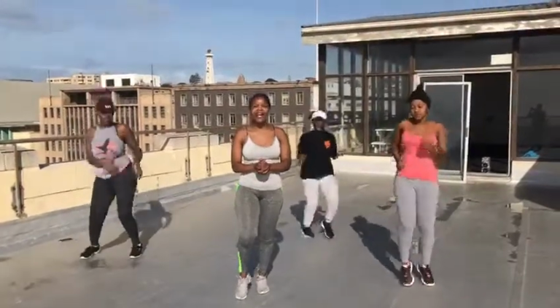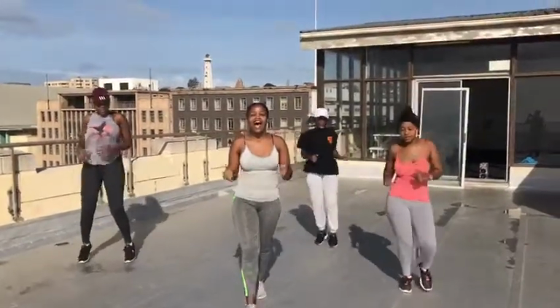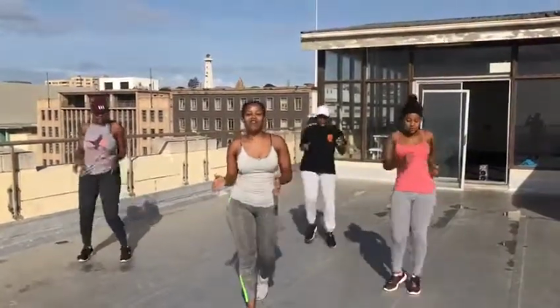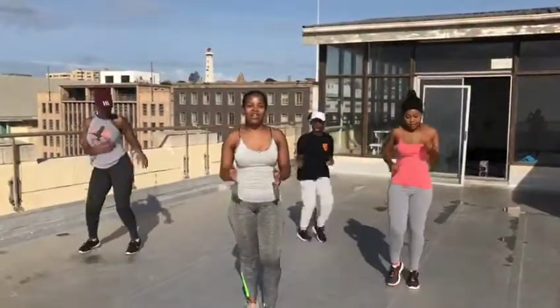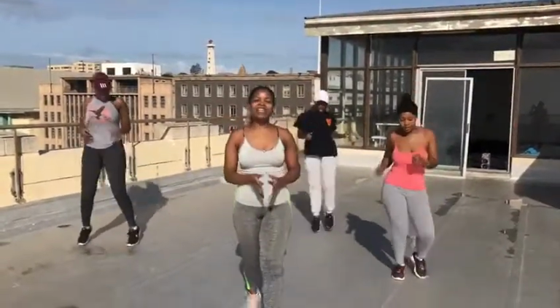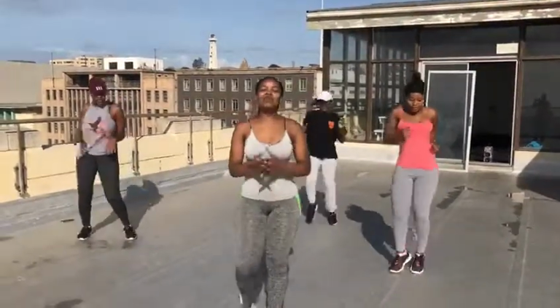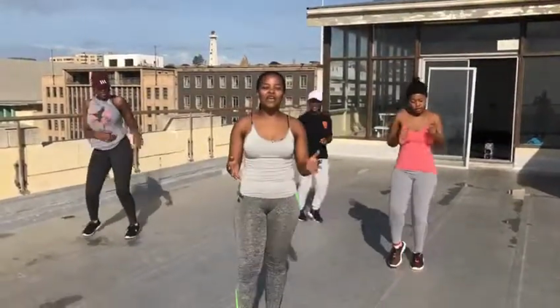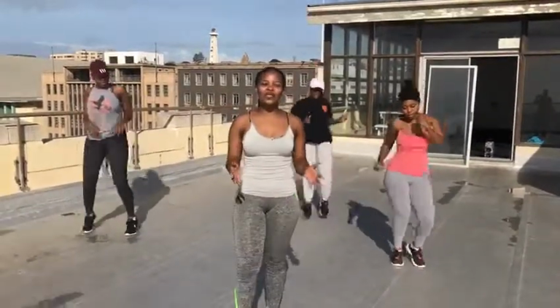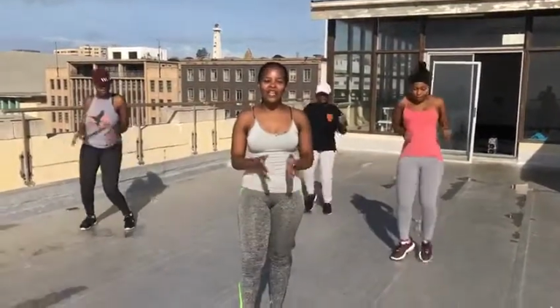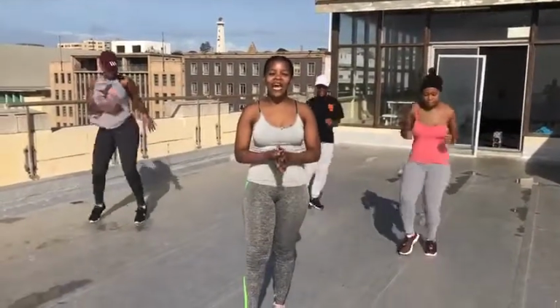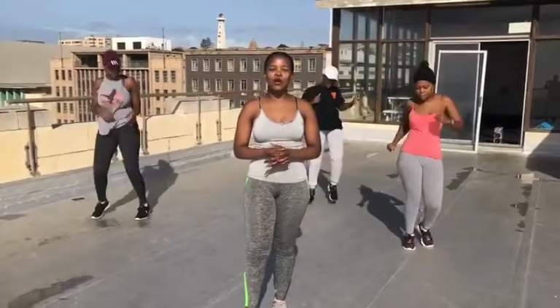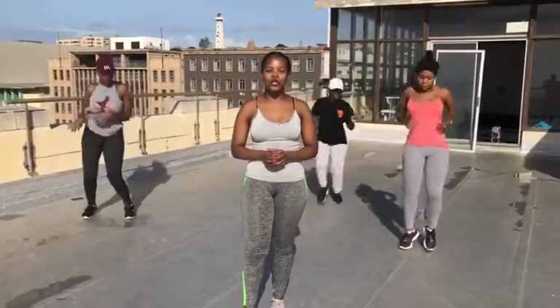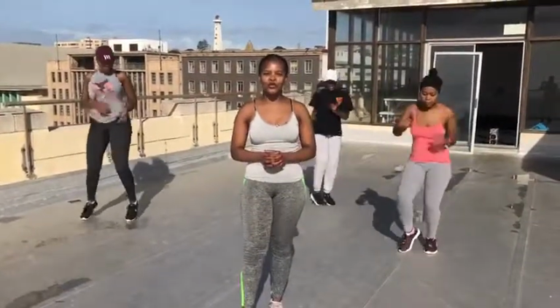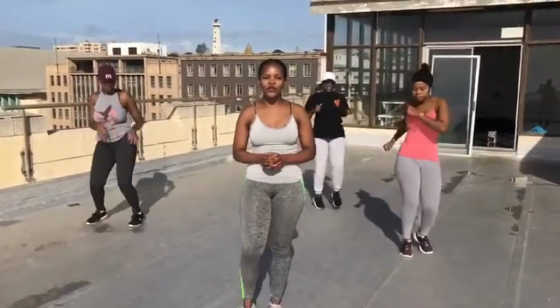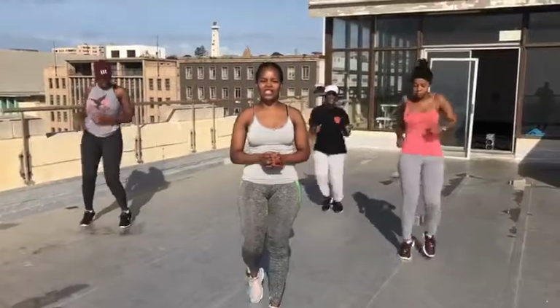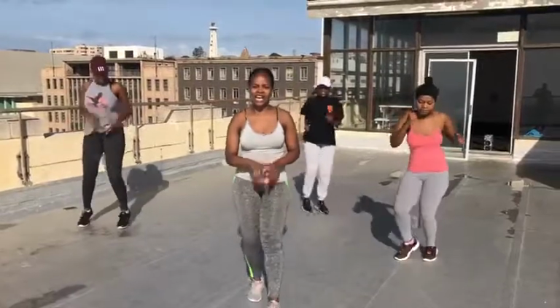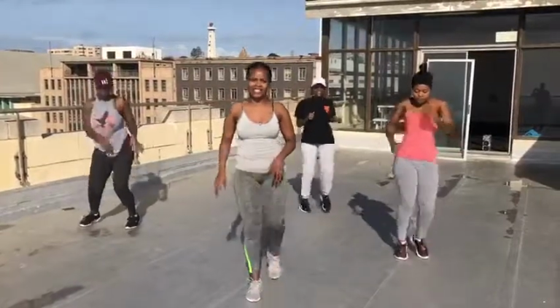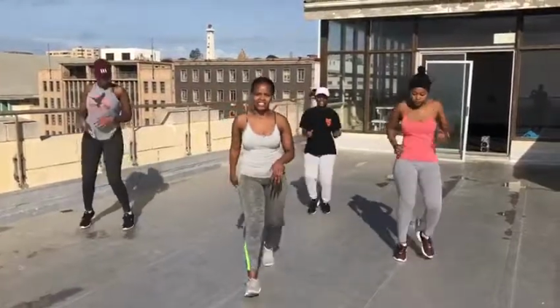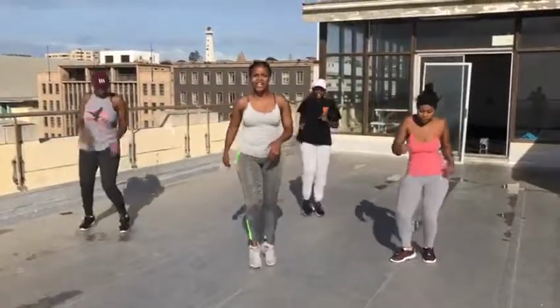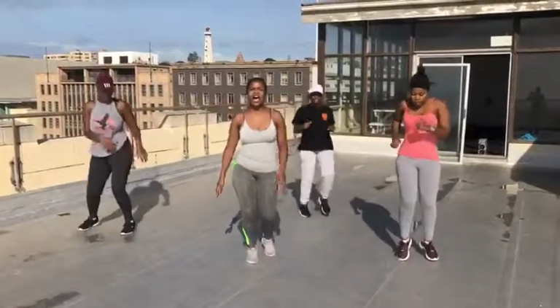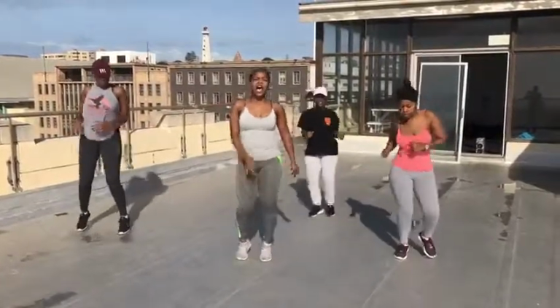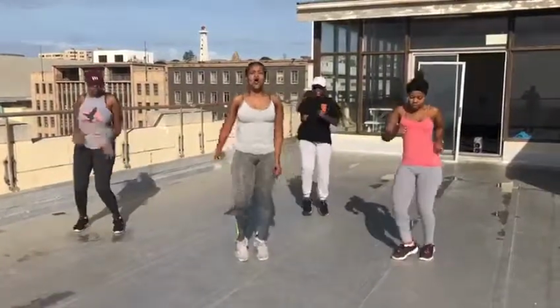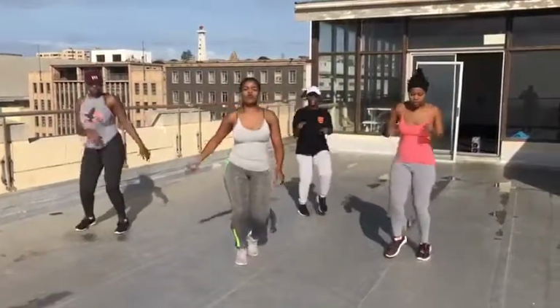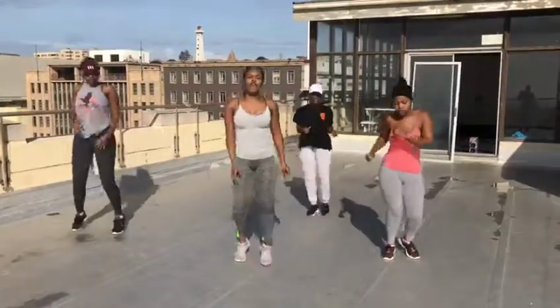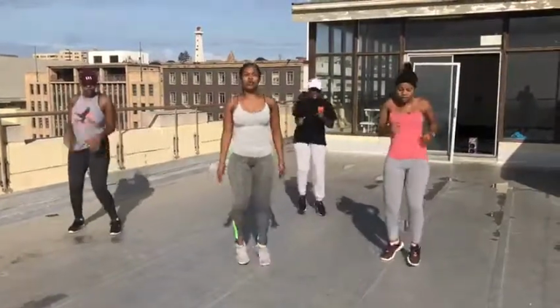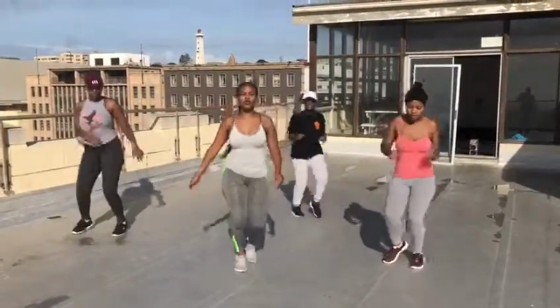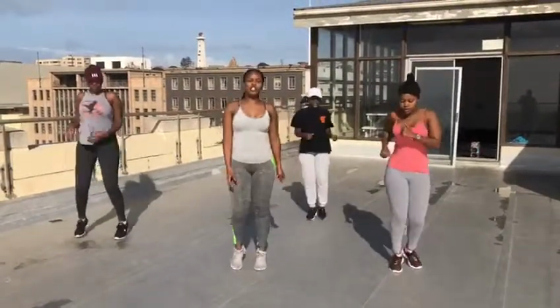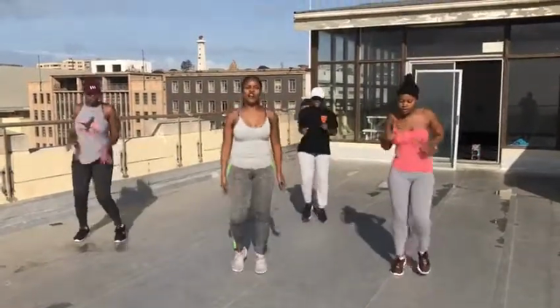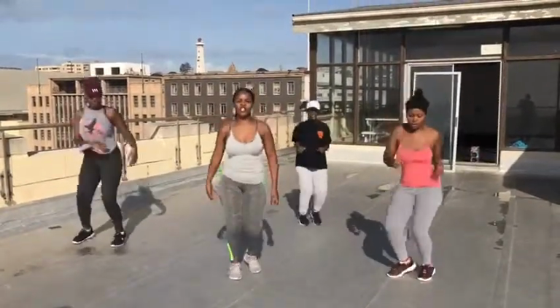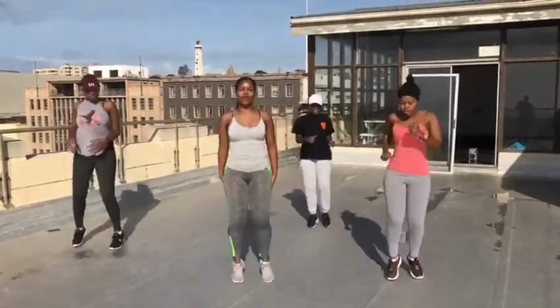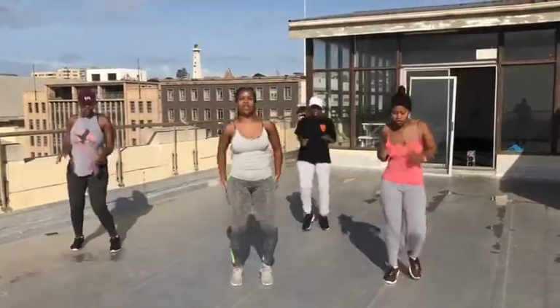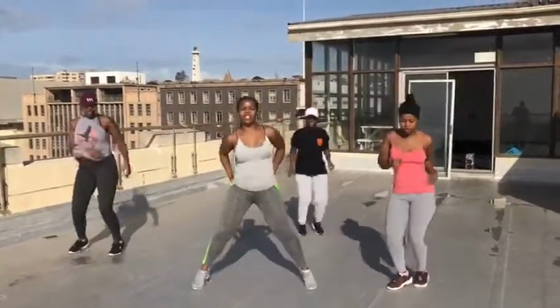Hi everyone, my name is Onya Zandrogi and I'm going to show you a few exercises. The first thing we'll do is stretch and open our legs.